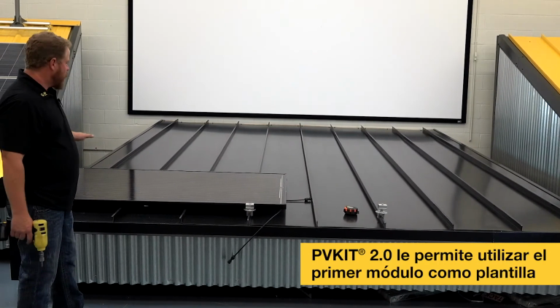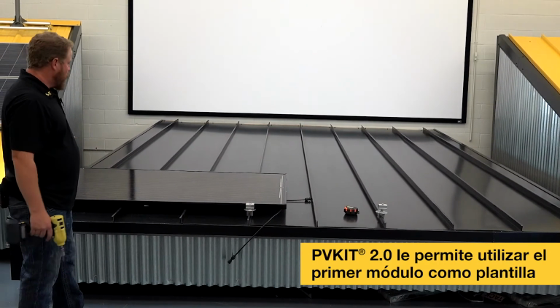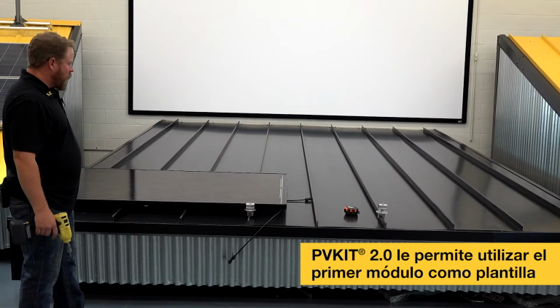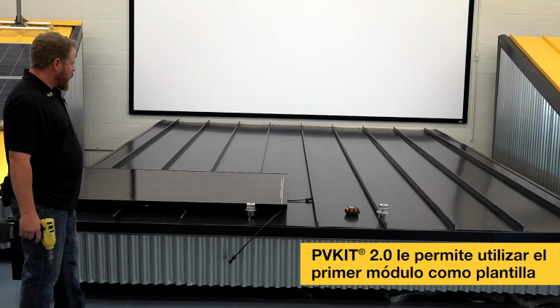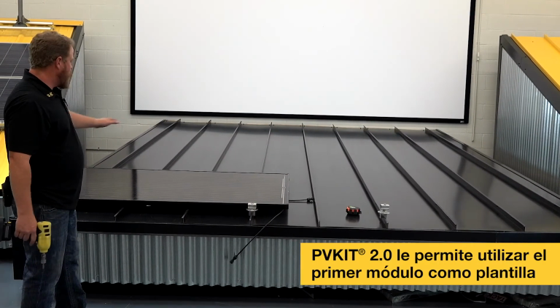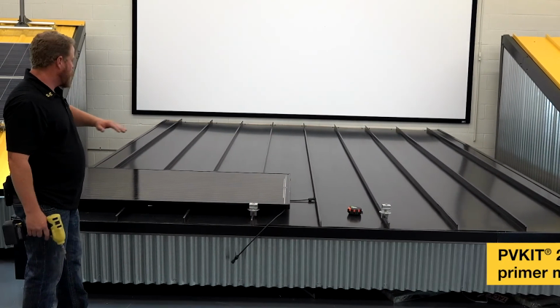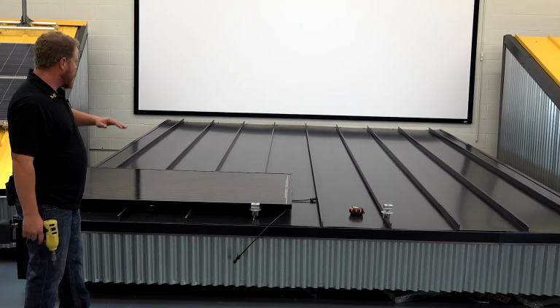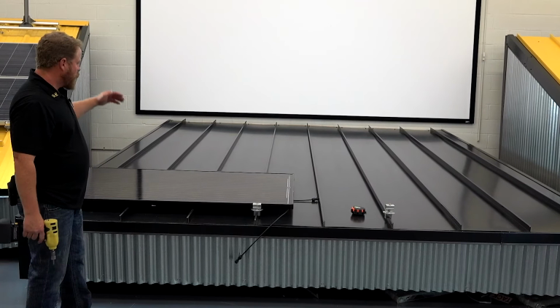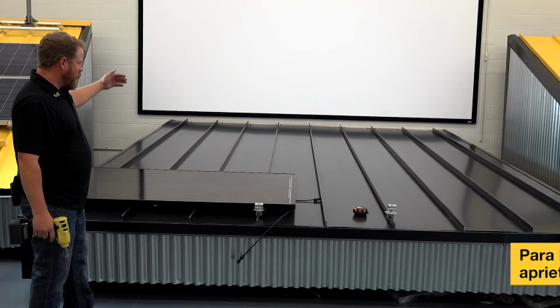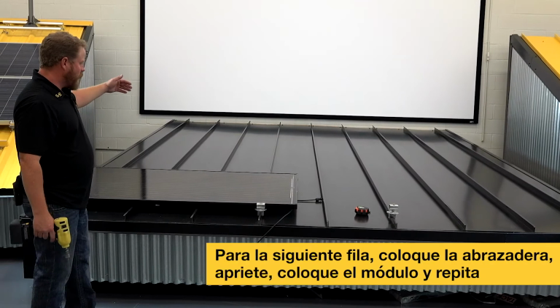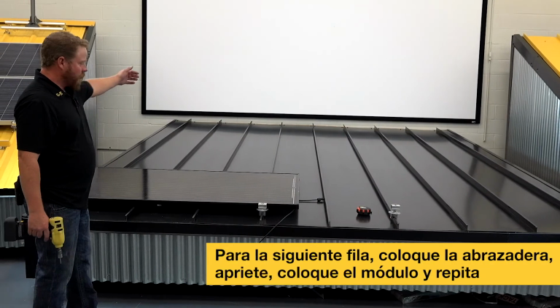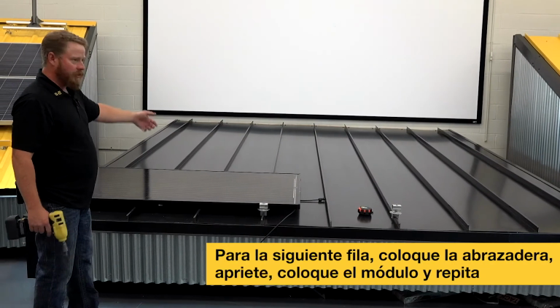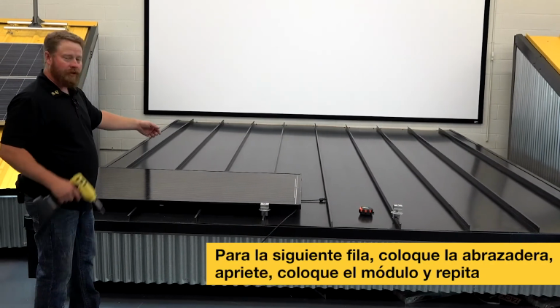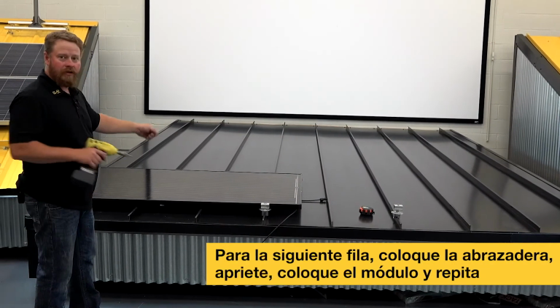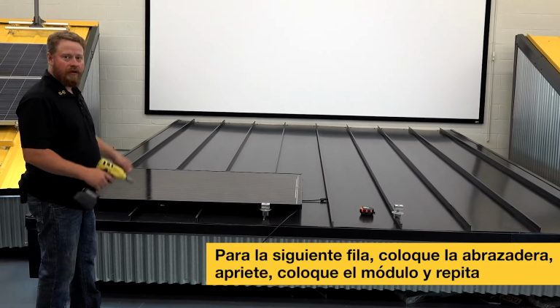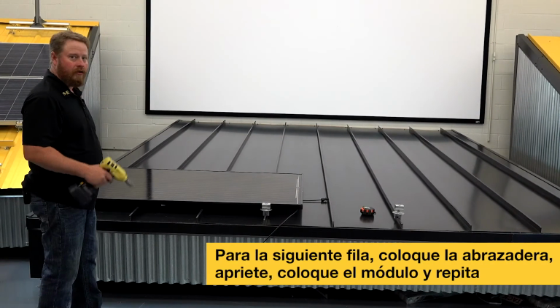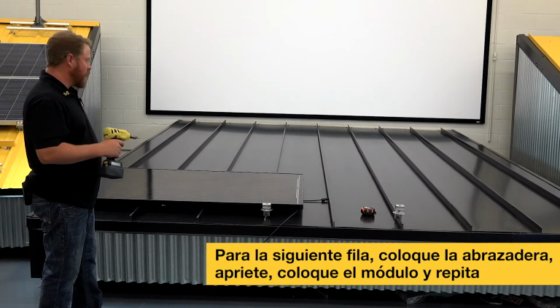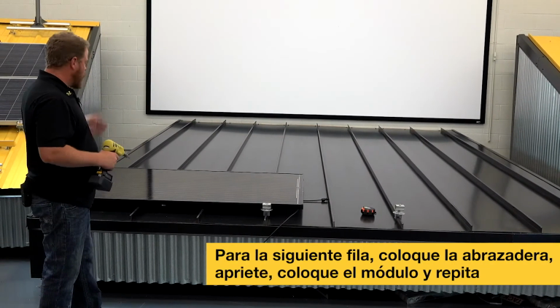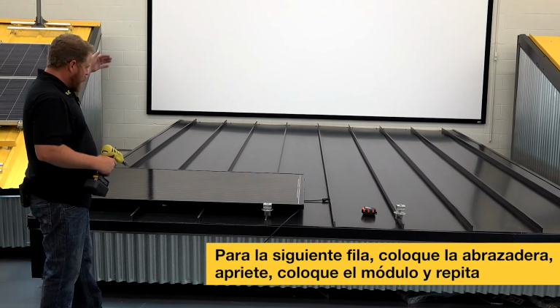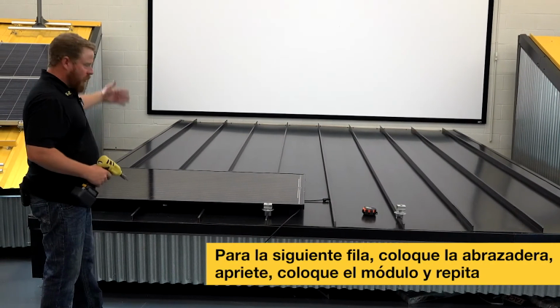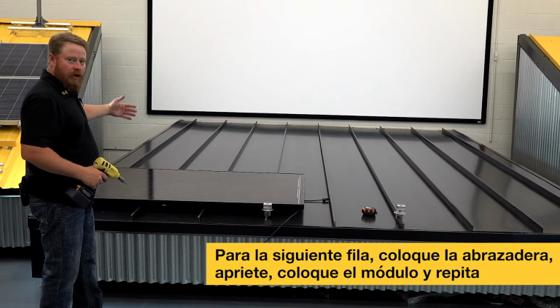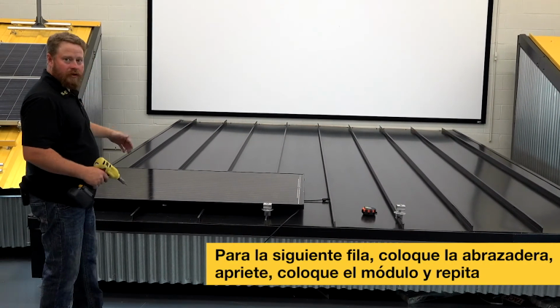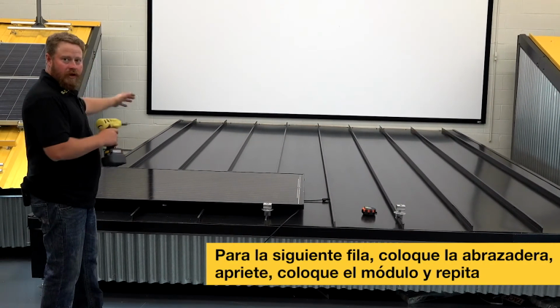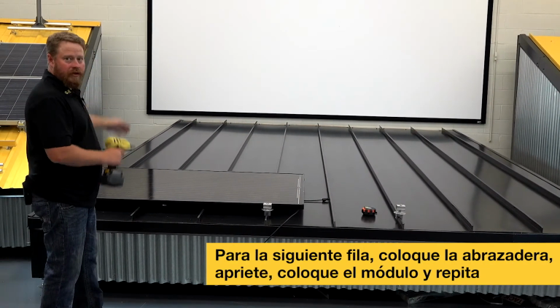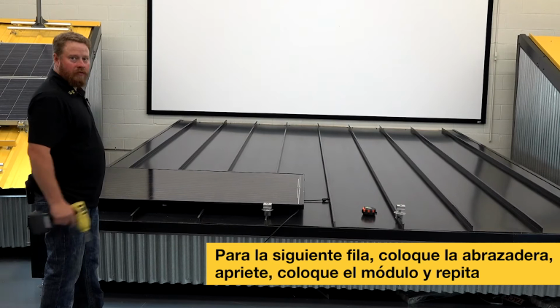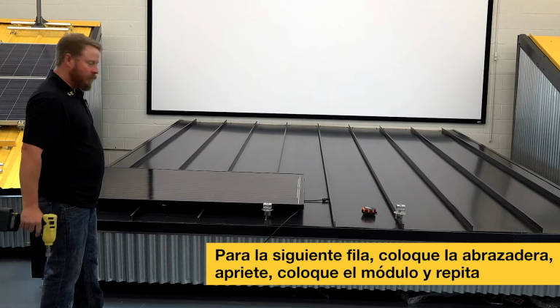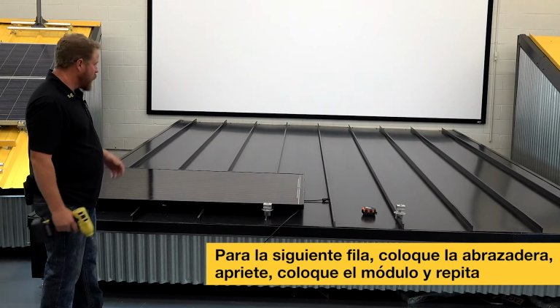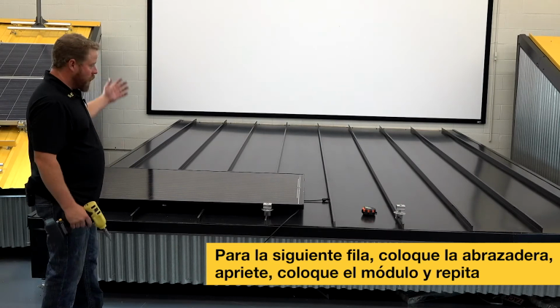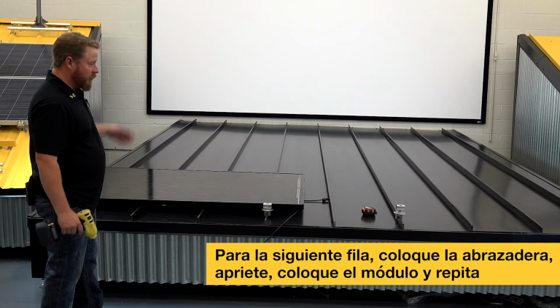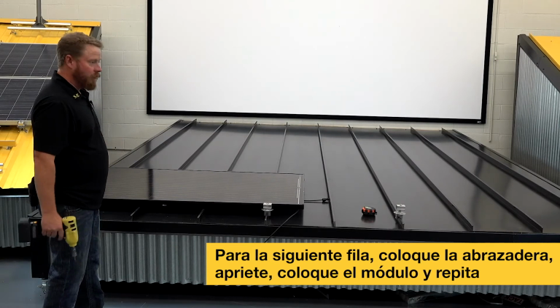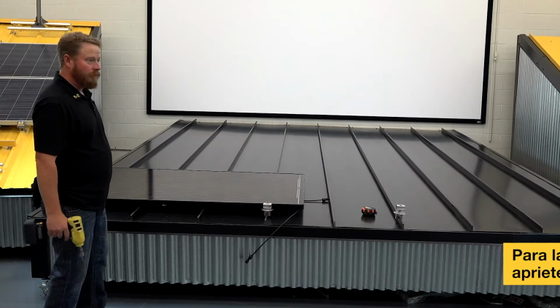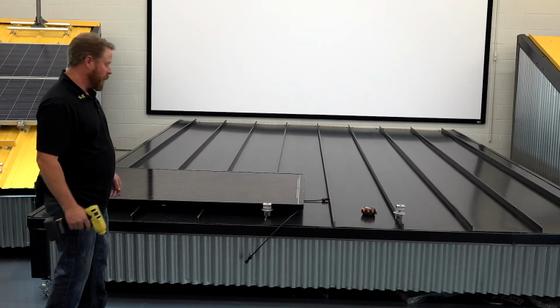So for our next row, we'll go ahead and just lay the clamp in, tighten it down, lay the next module in, tighten it down, and continue on up the roof.